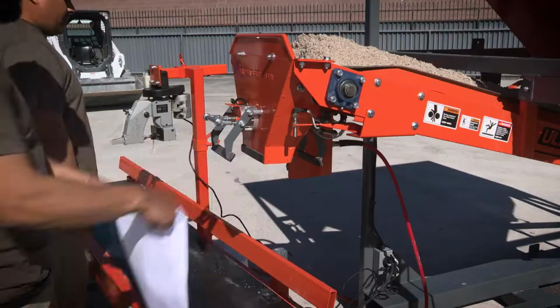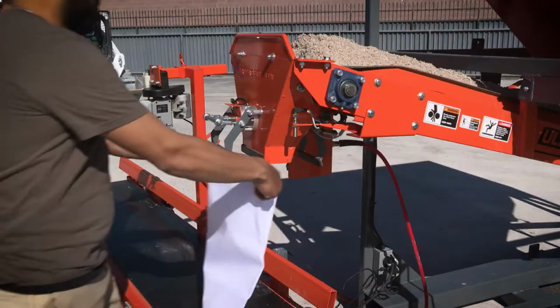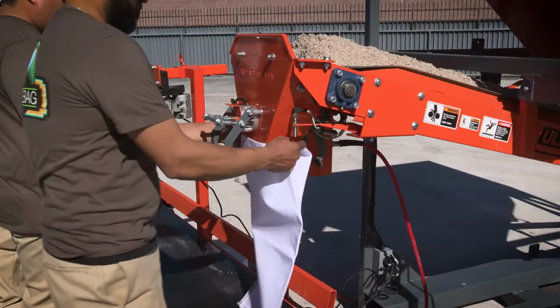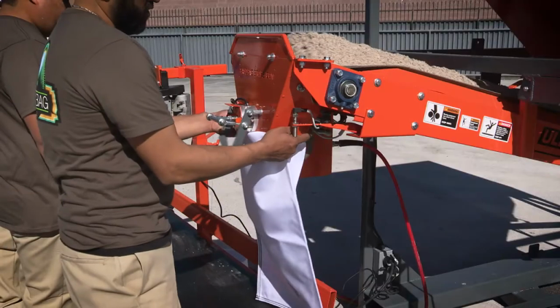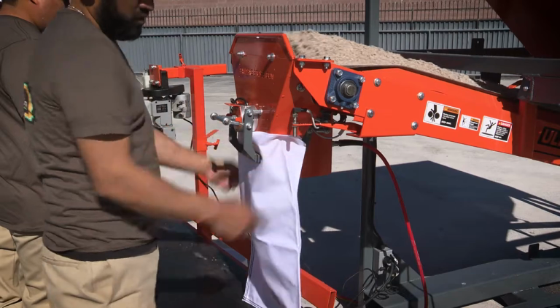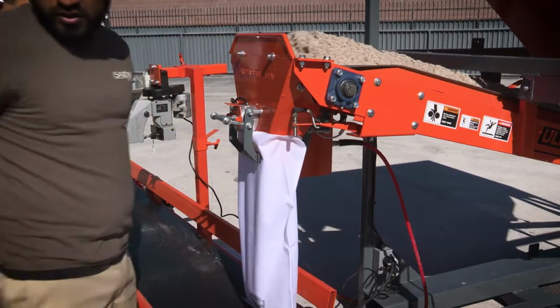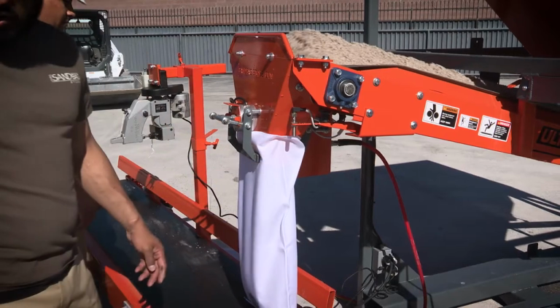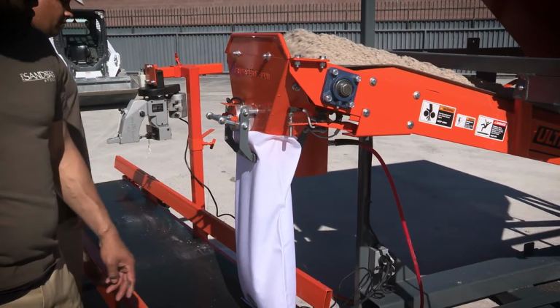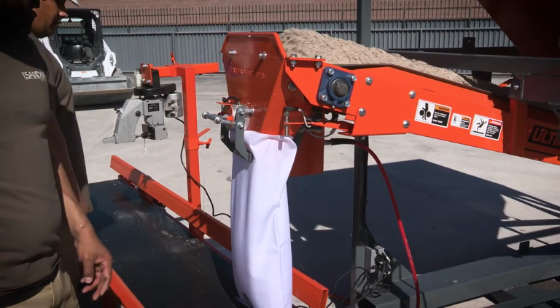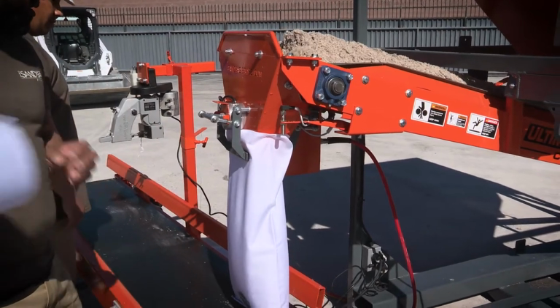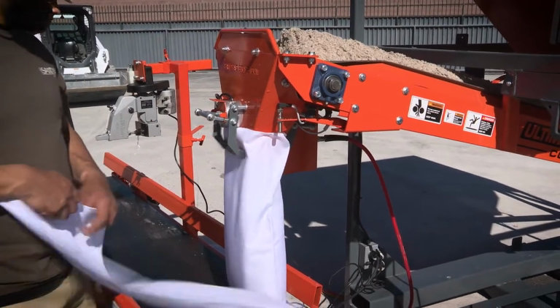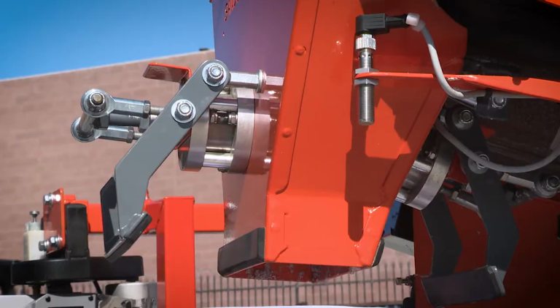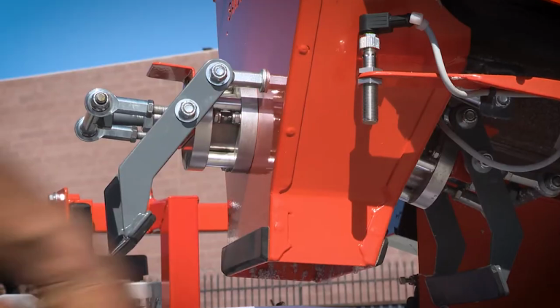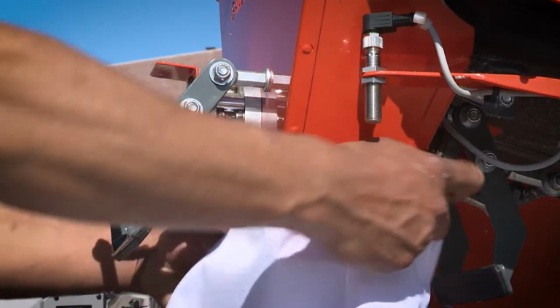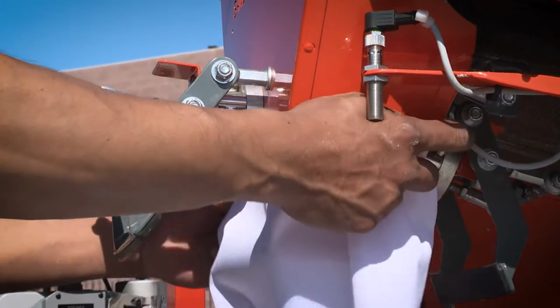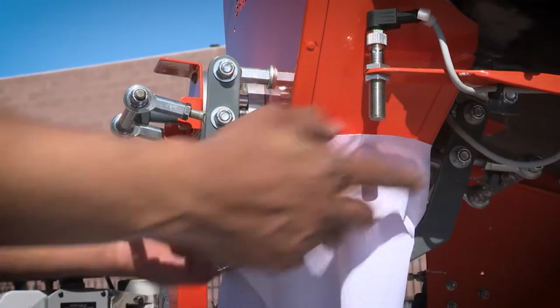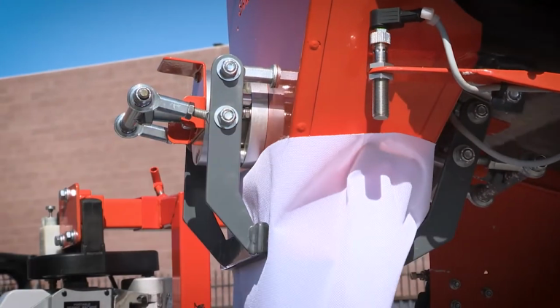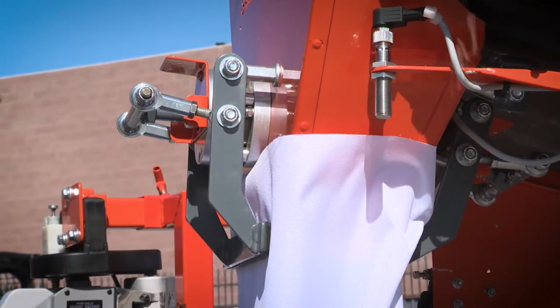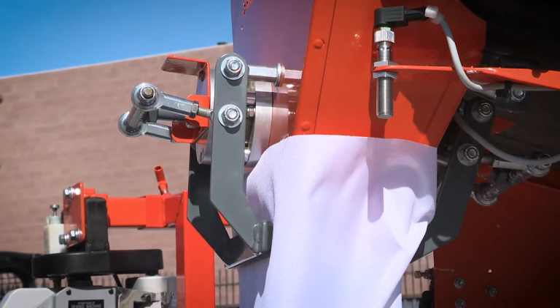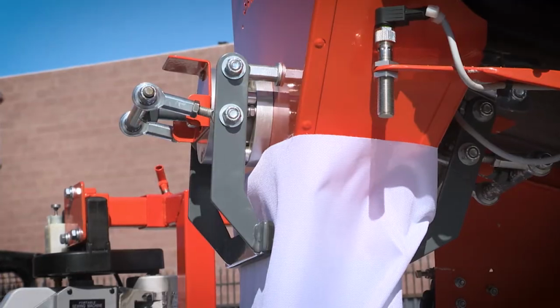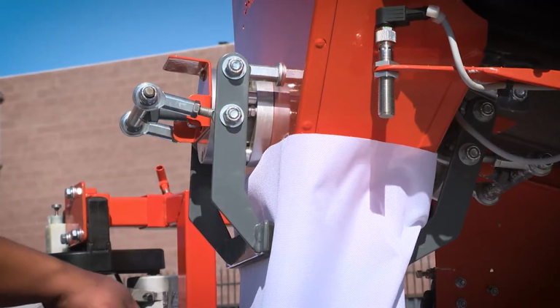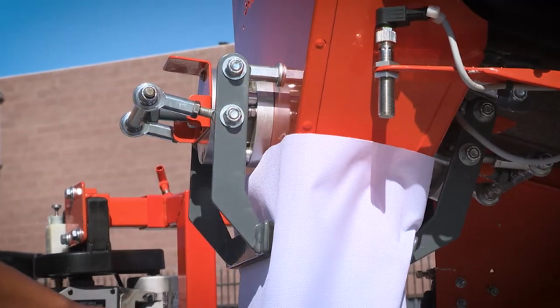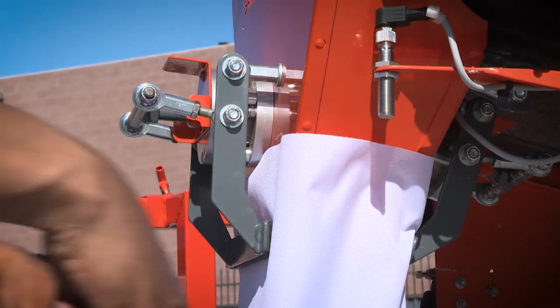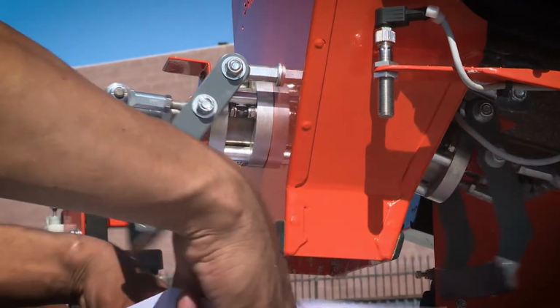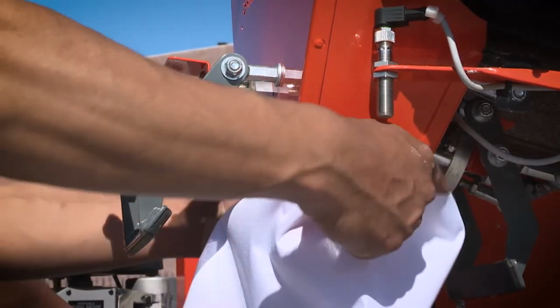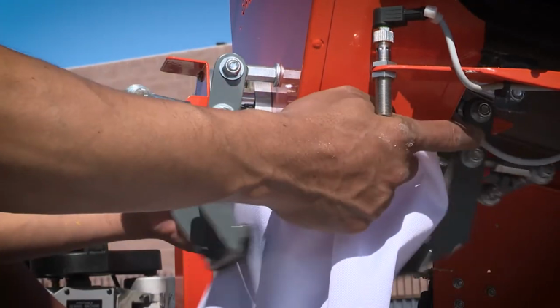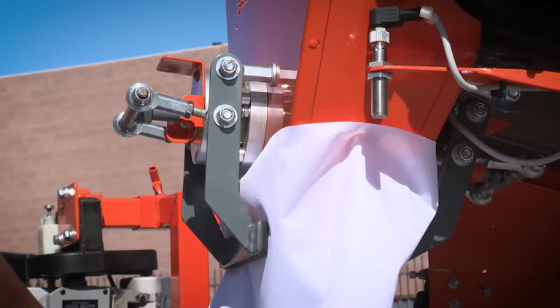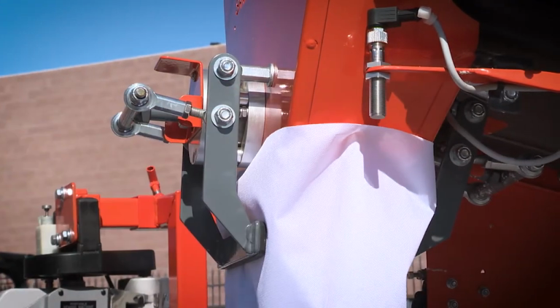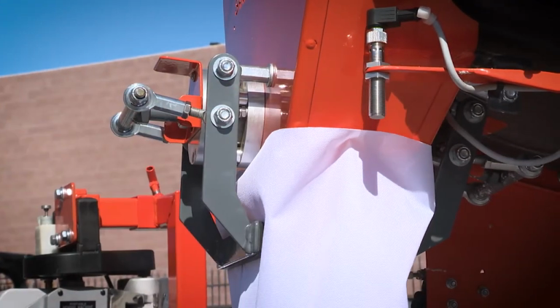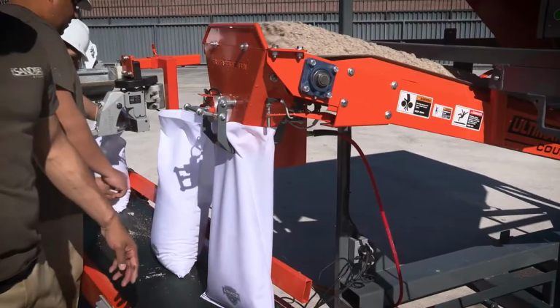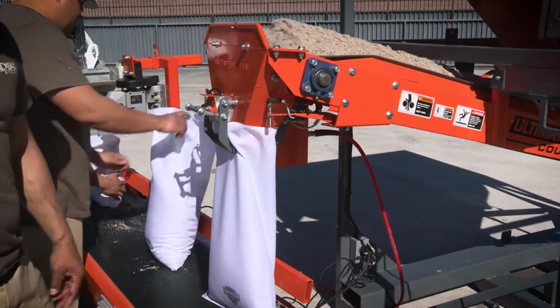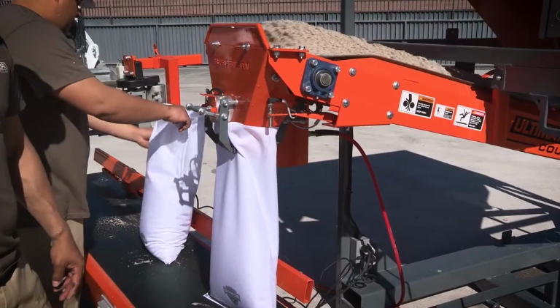At the filling station, the operator activates each bag cycle with the positional touch switch. Bag clamps hold the bag at the spout during filling, allowing the operator to prepare the next bag.